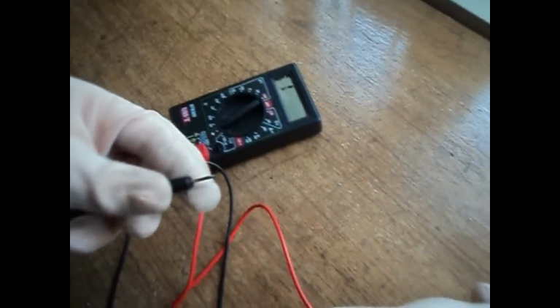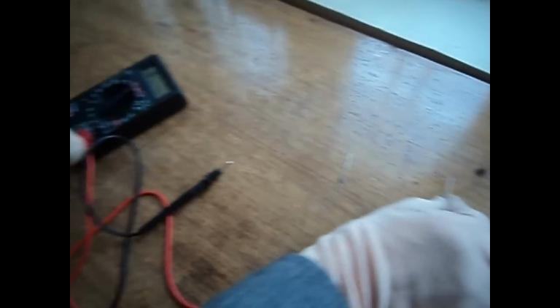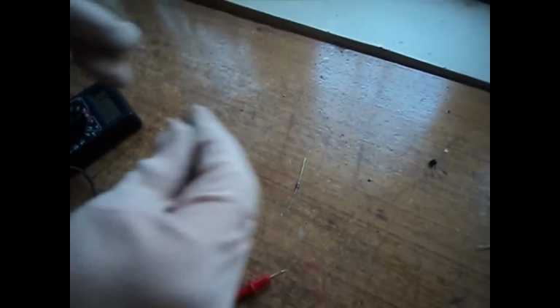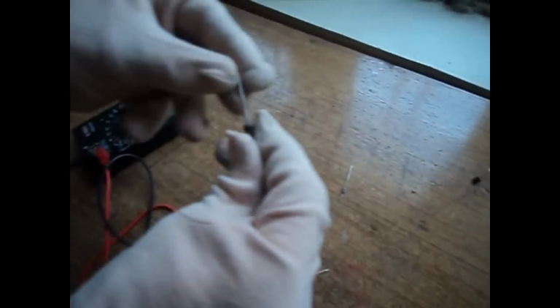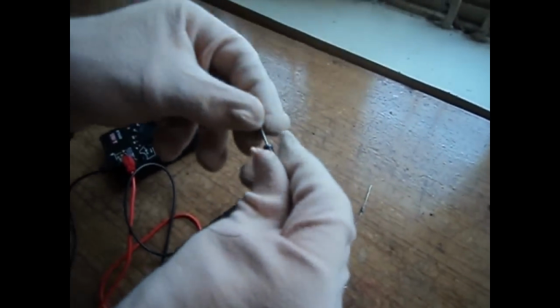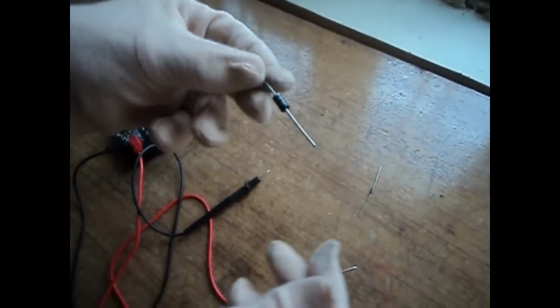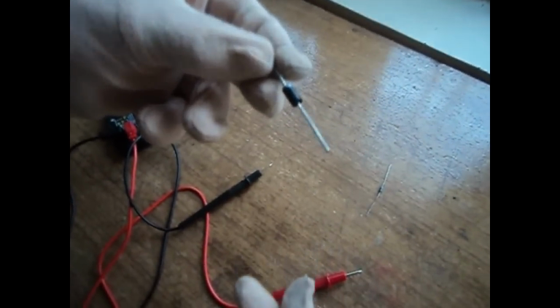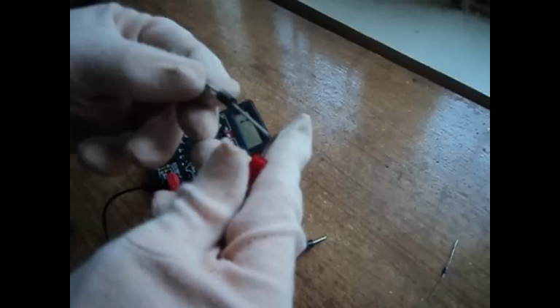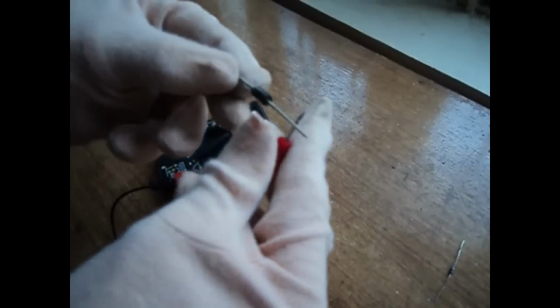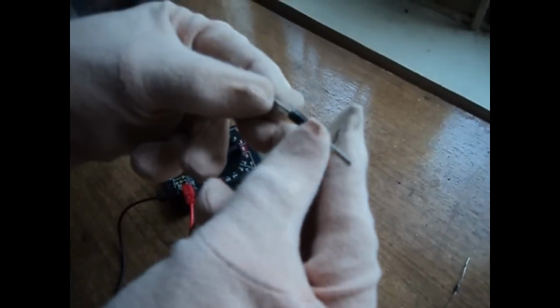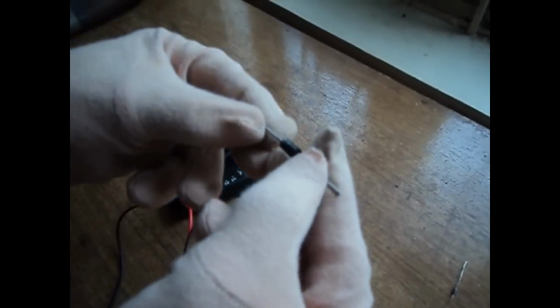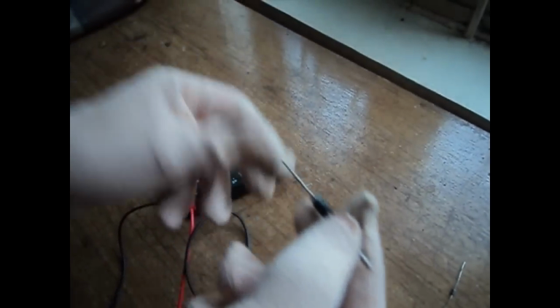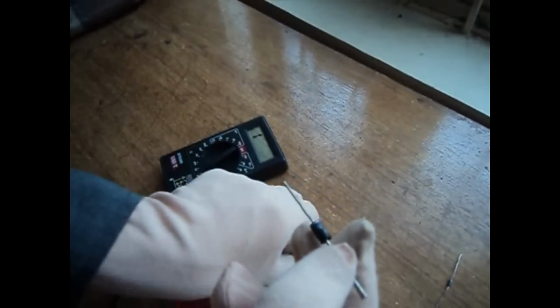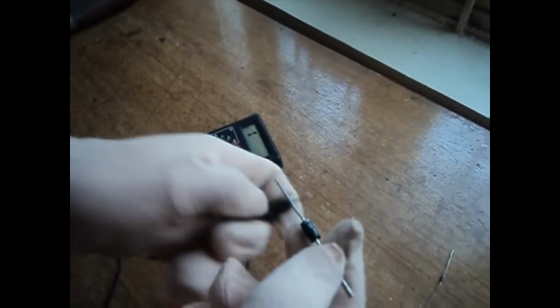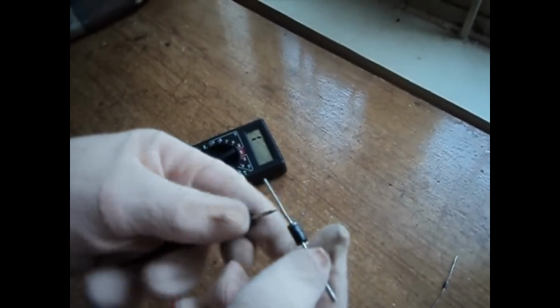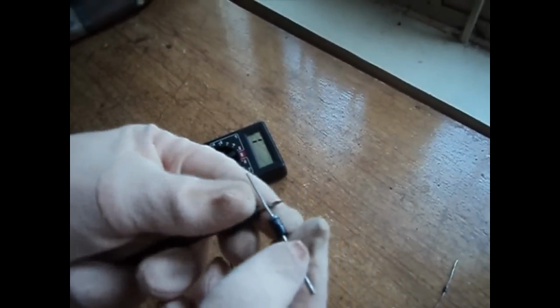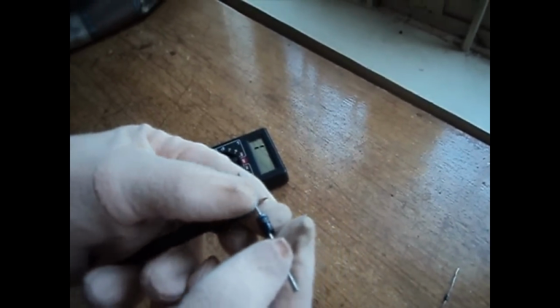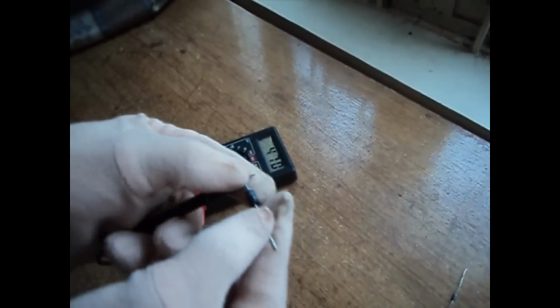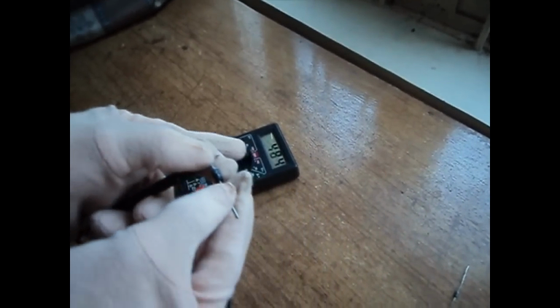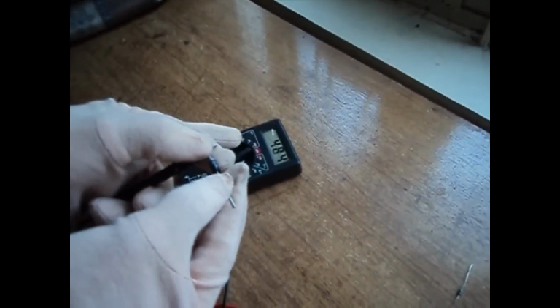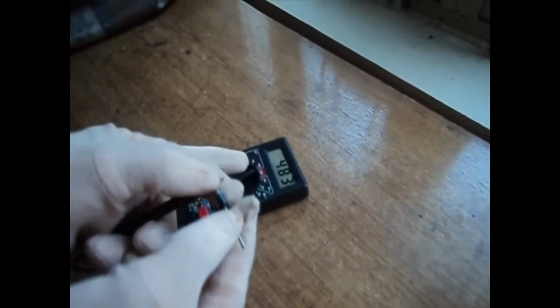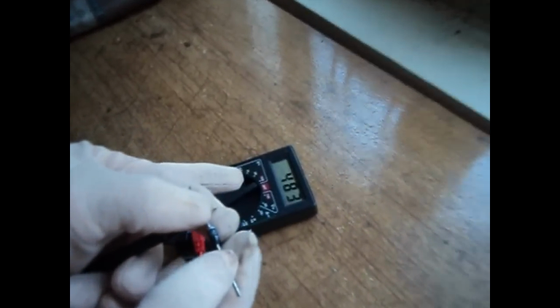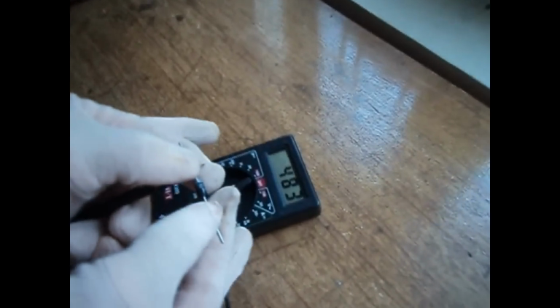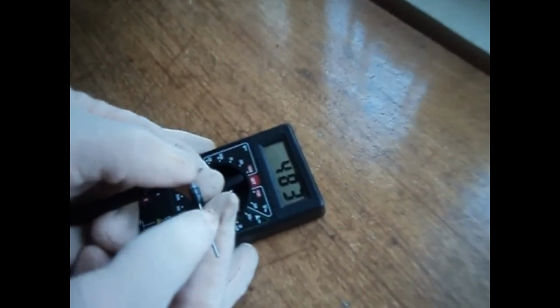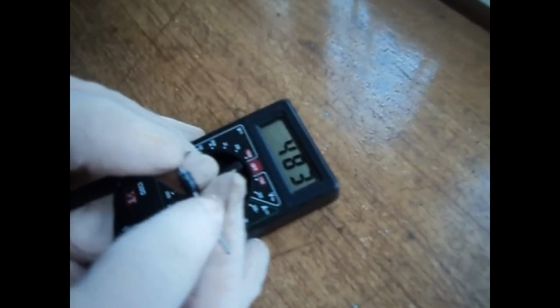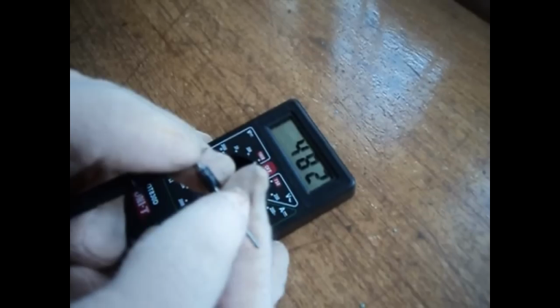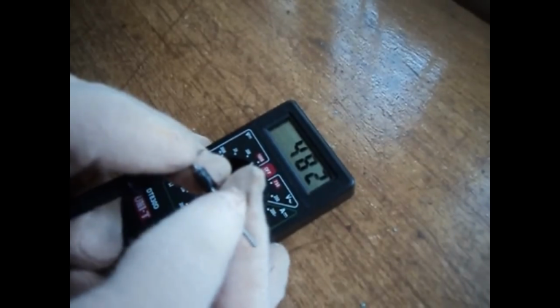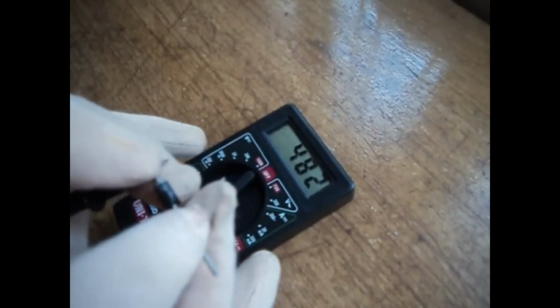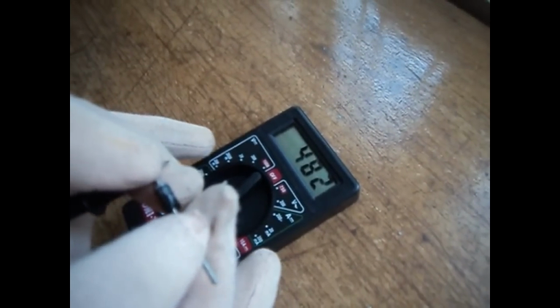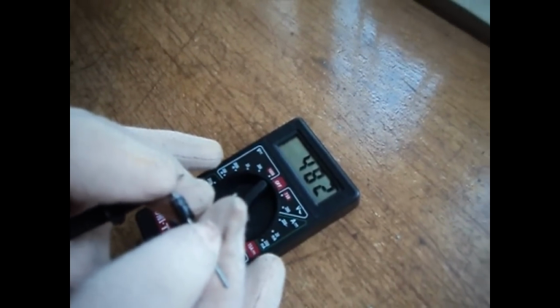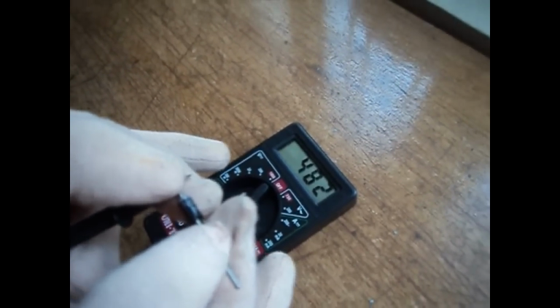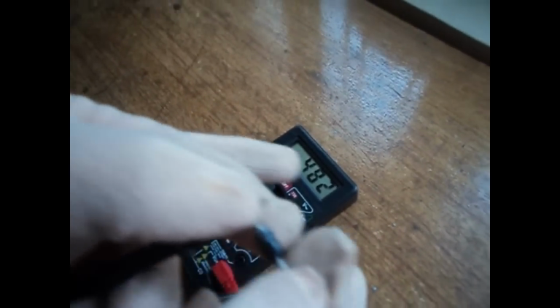Let us check another diode — the 1N5408. Forward biasing shows that the cut-in voltage is 0.482 volts.